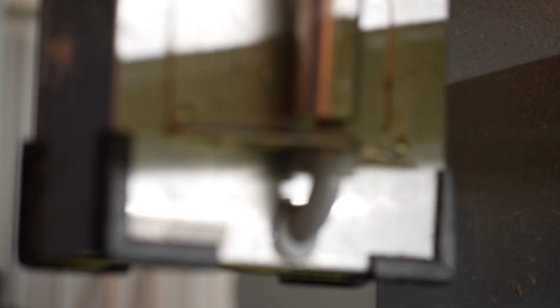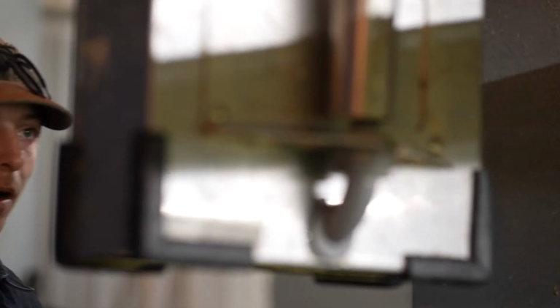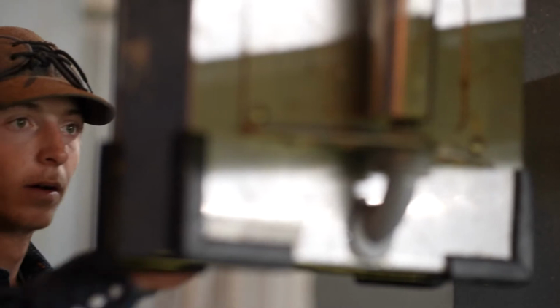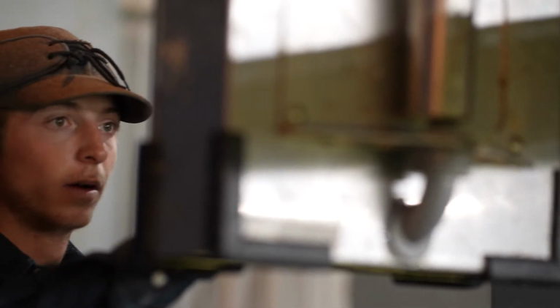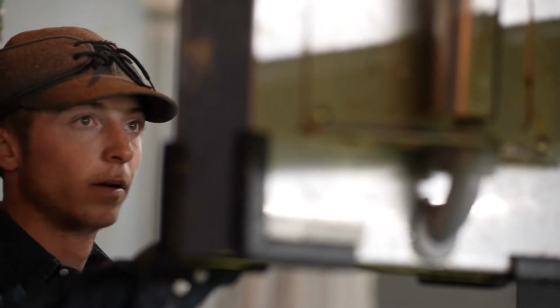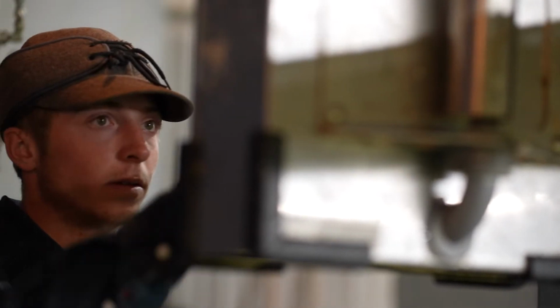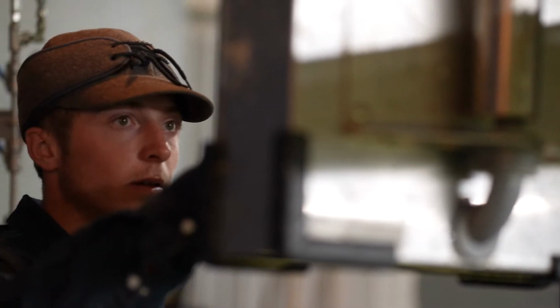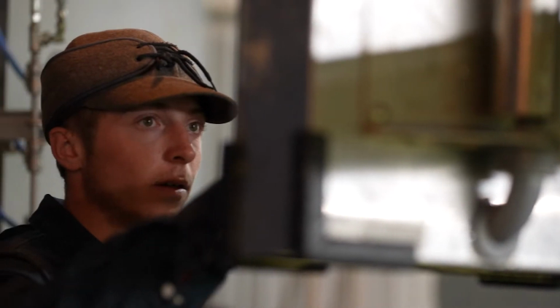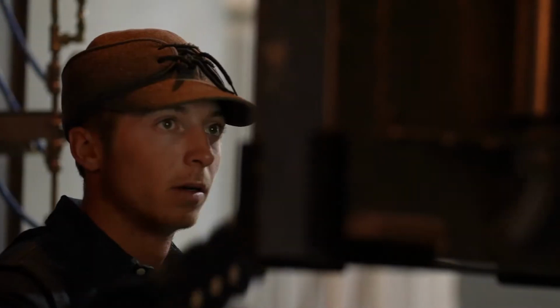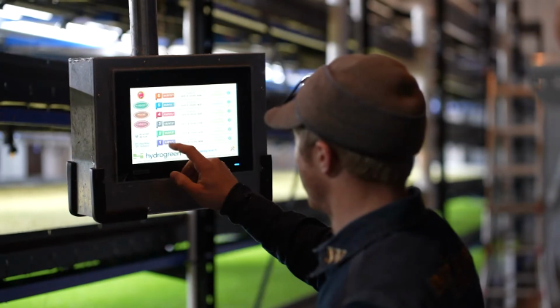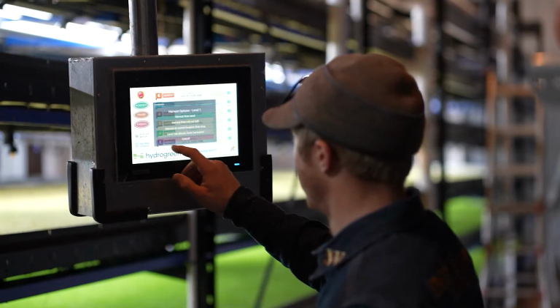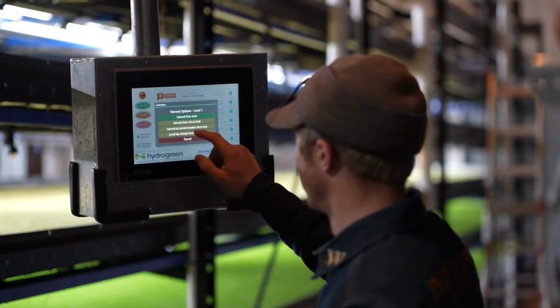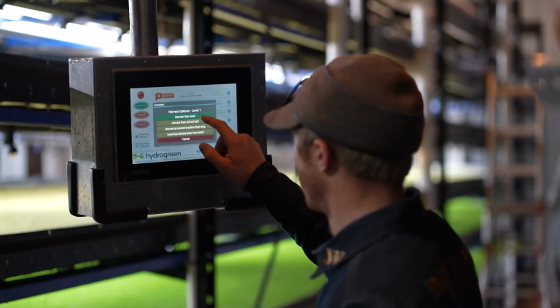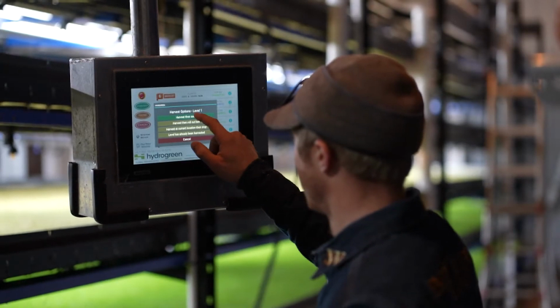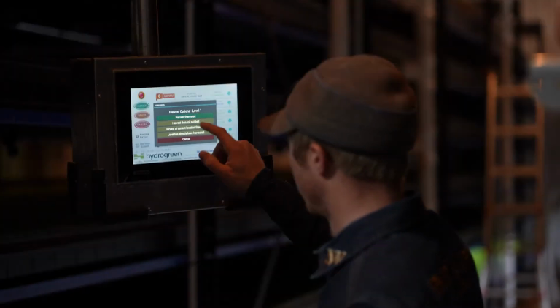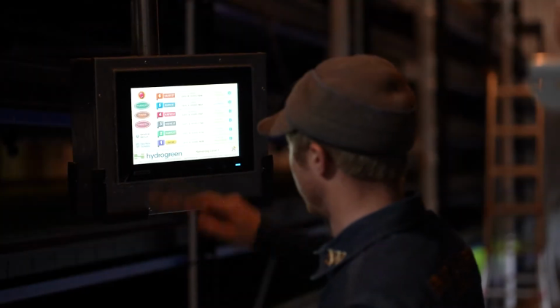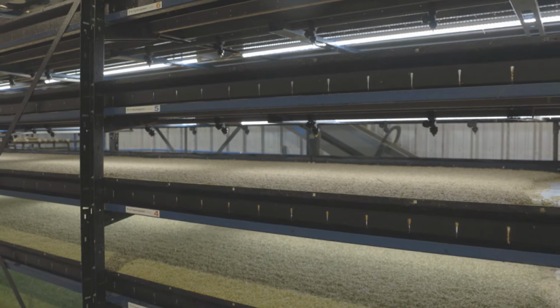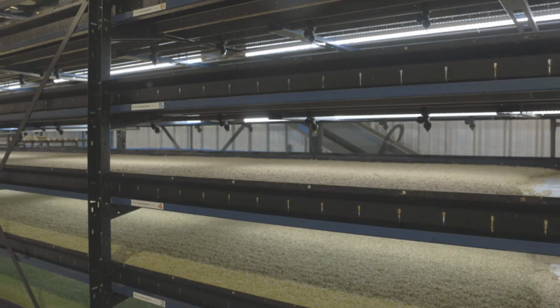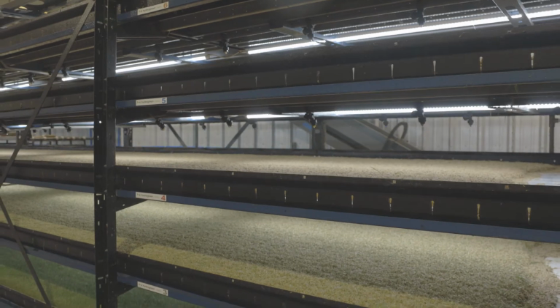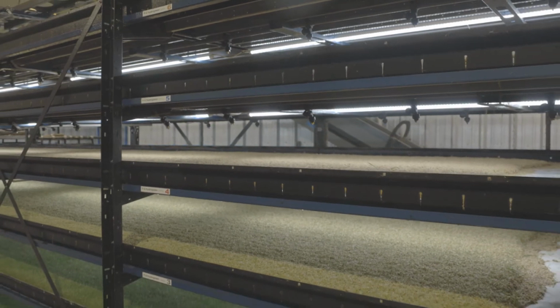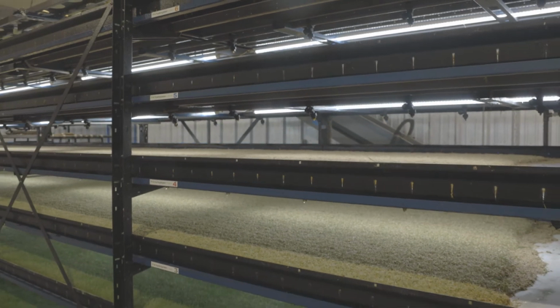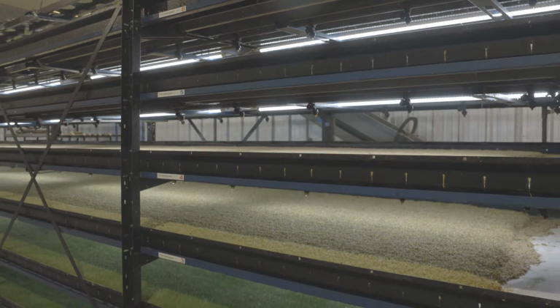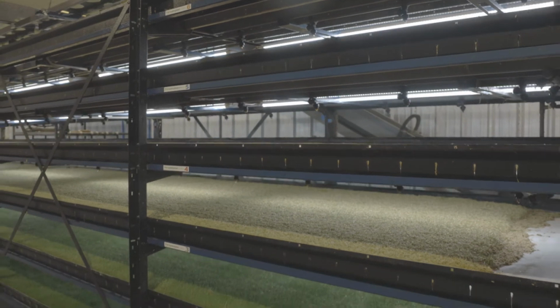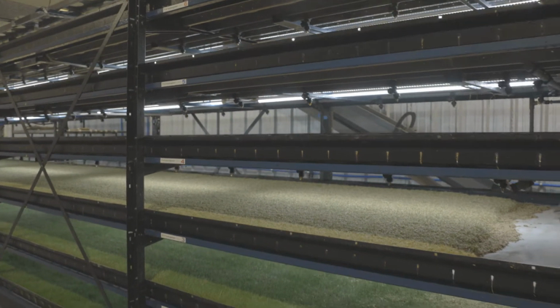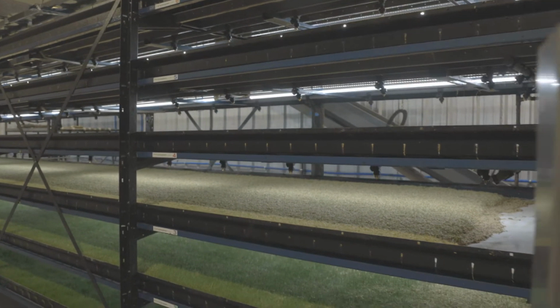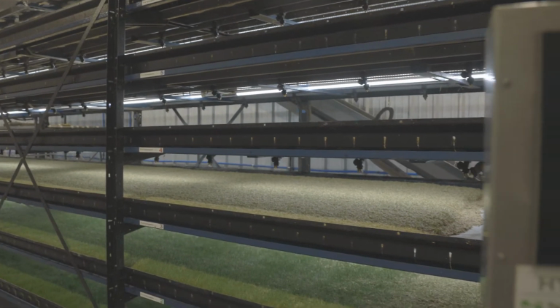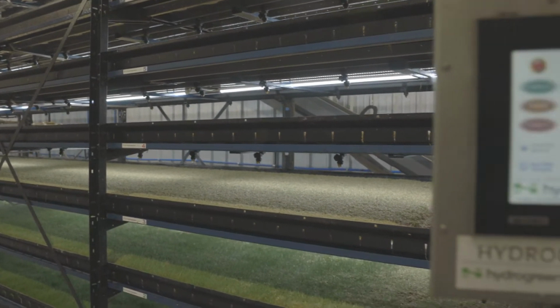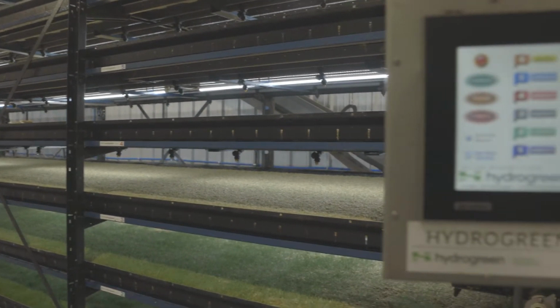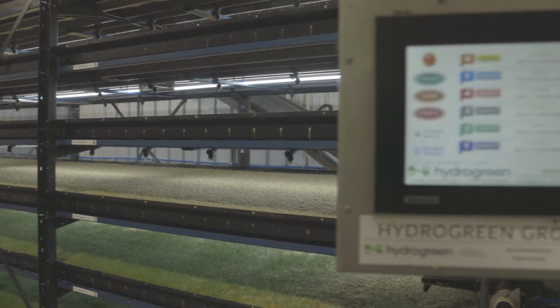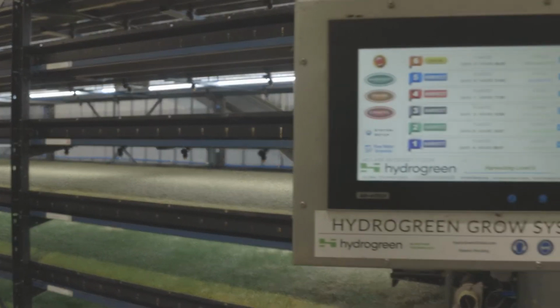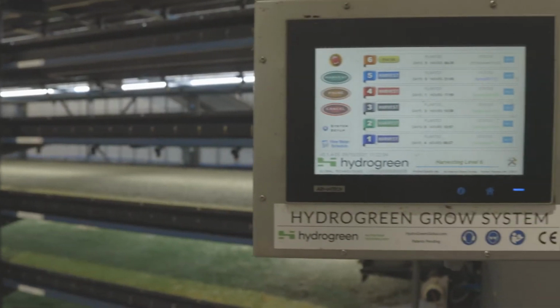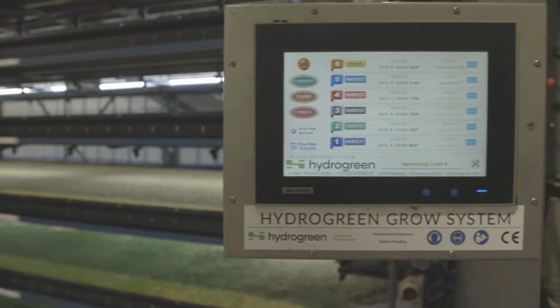Automated Vertical Pastures are simple to use. Just a touch of a button executes all functions. The automation is run by a proprietary platform that allows producers to easily collect data.